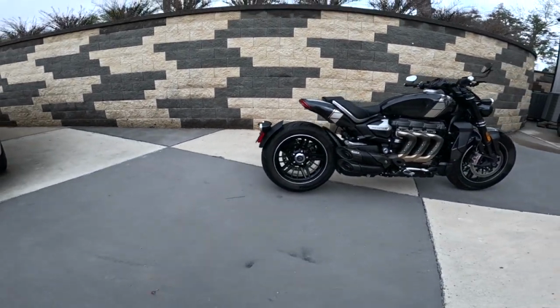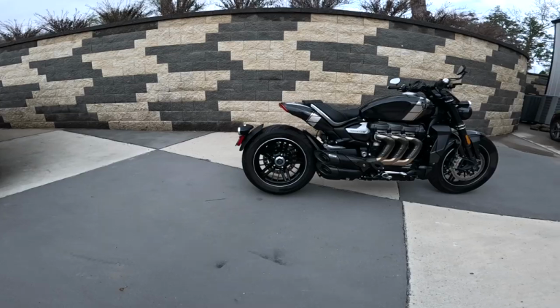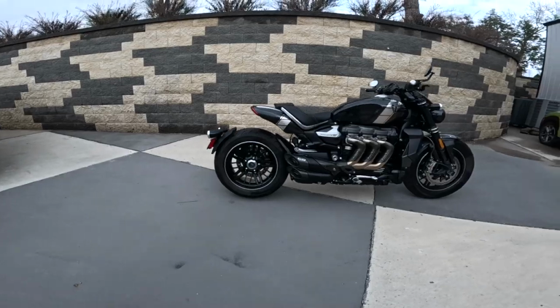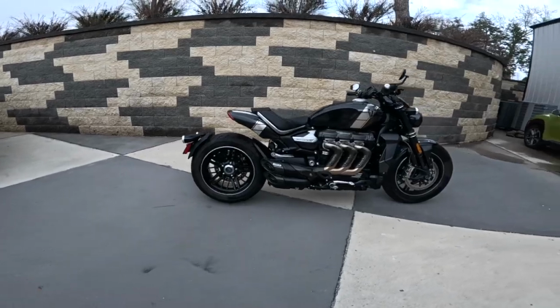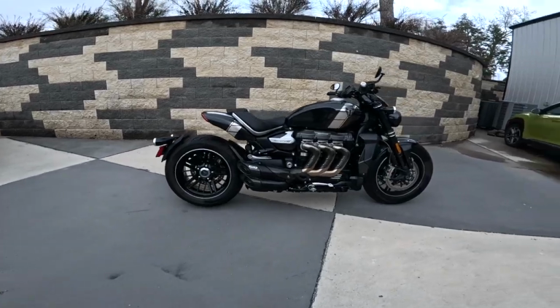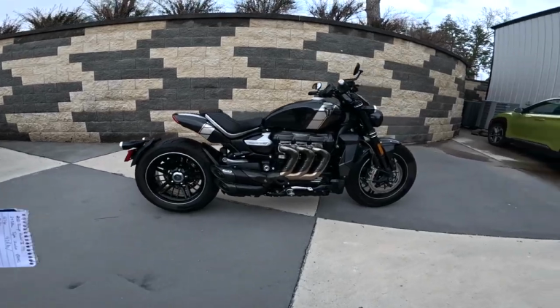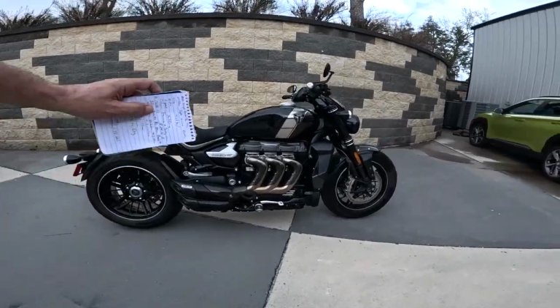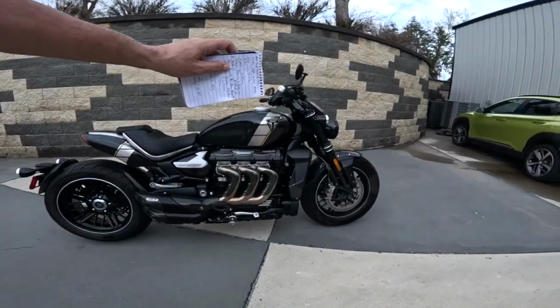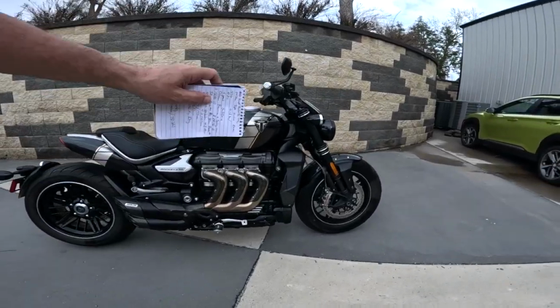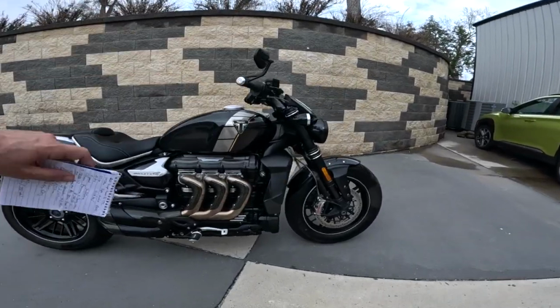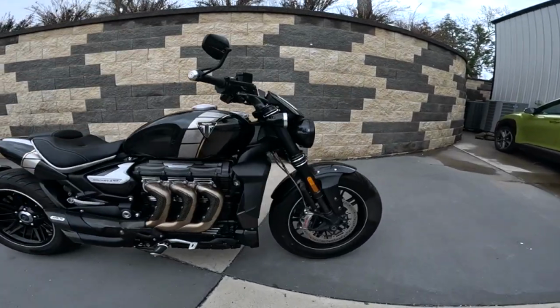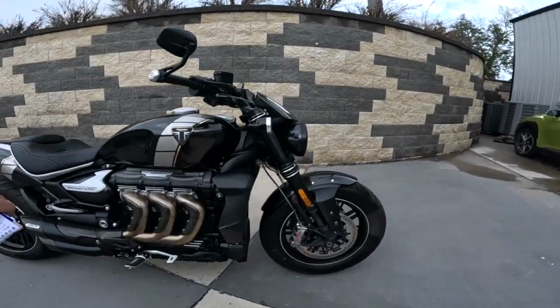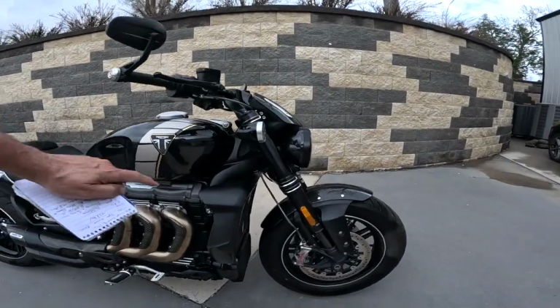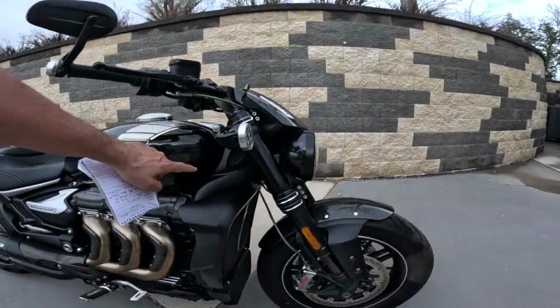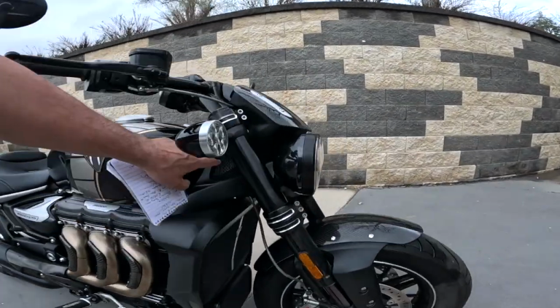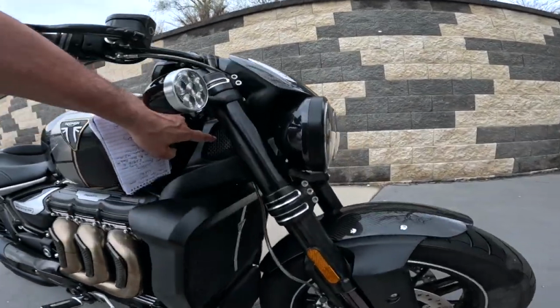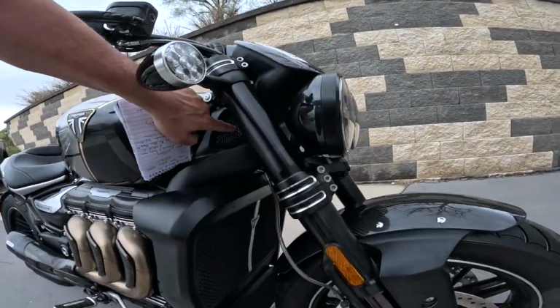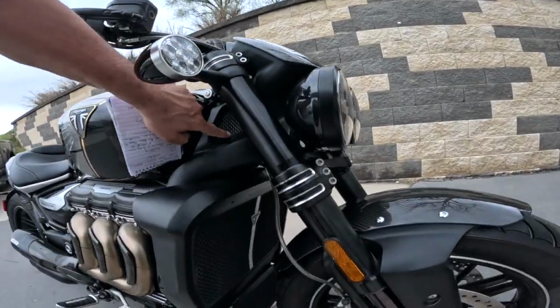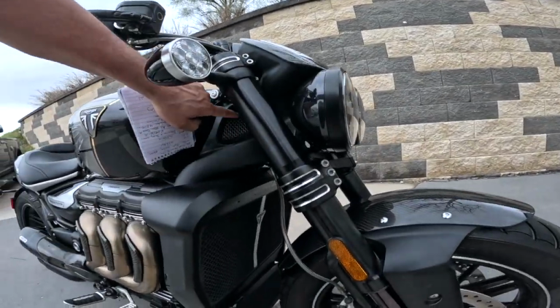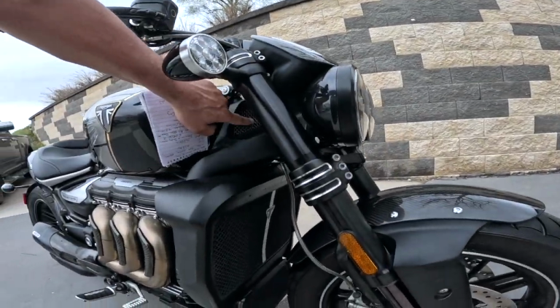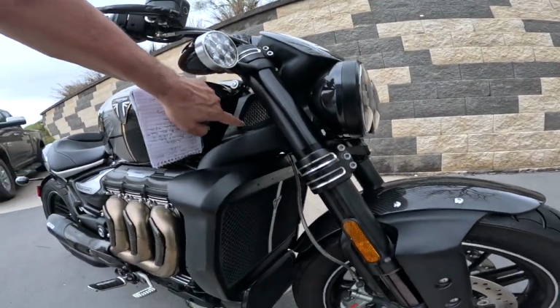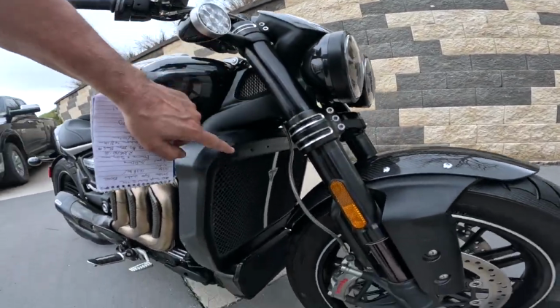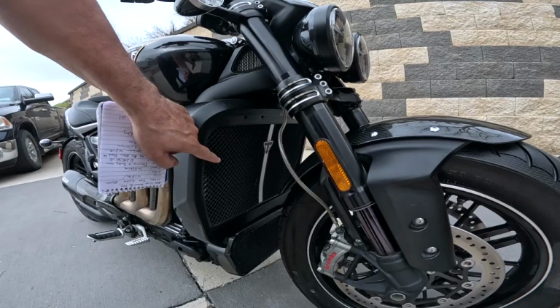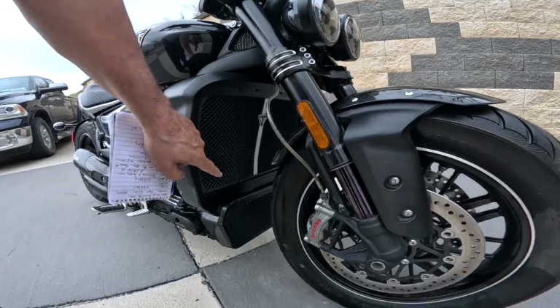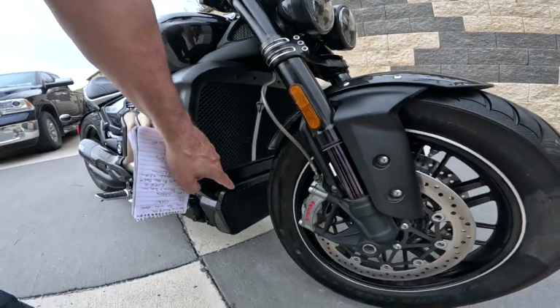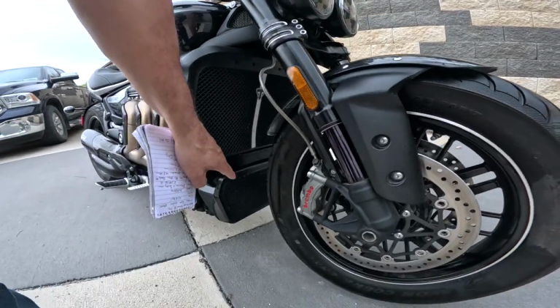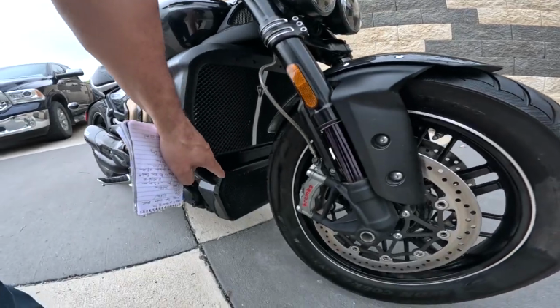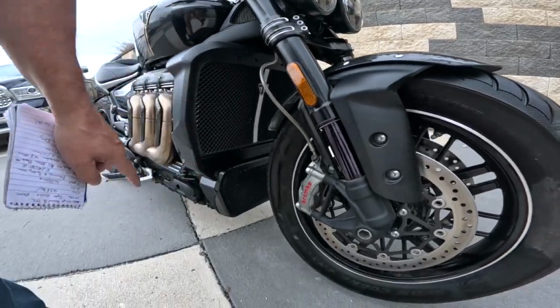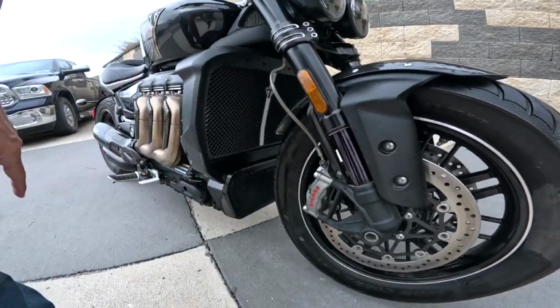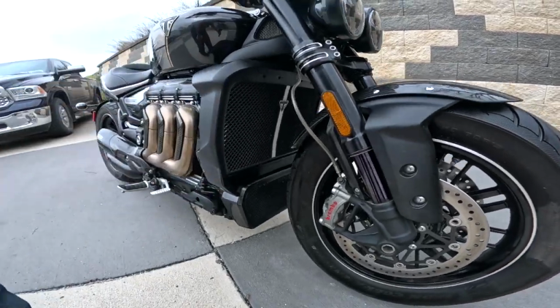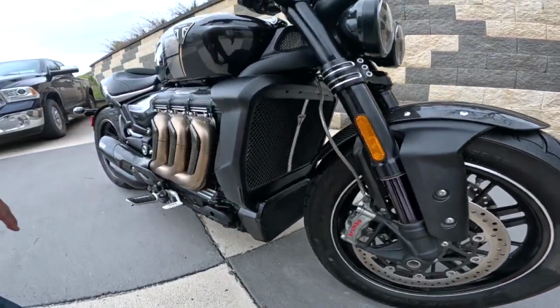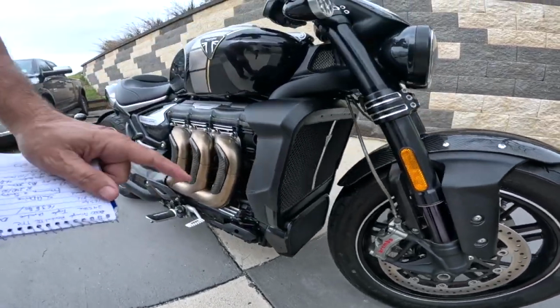Aluminum frame — that's how they keep the weight down. Look at this intake in here. Isn't that neat? Gigantic radiator. I suppose that's an oil cooler down there.